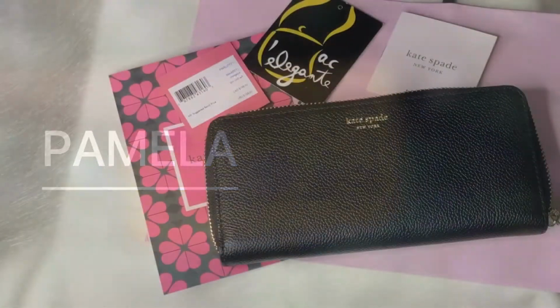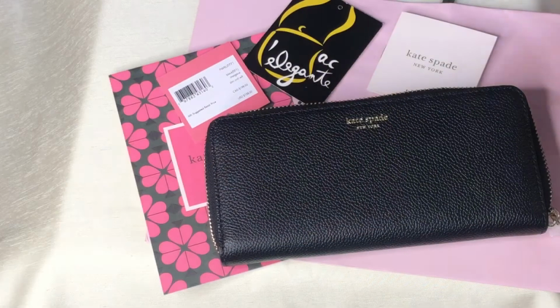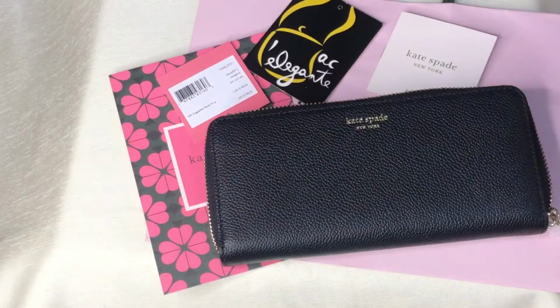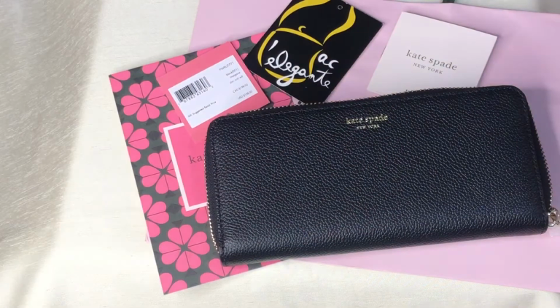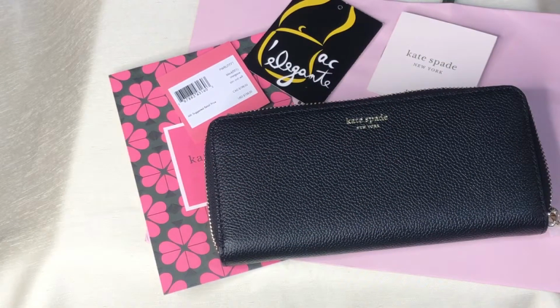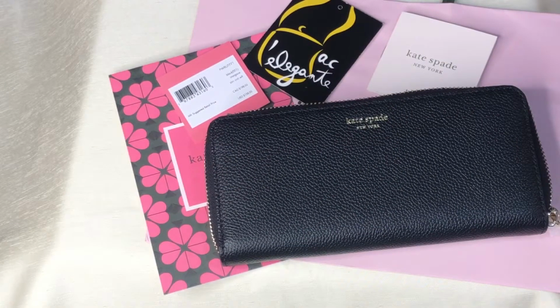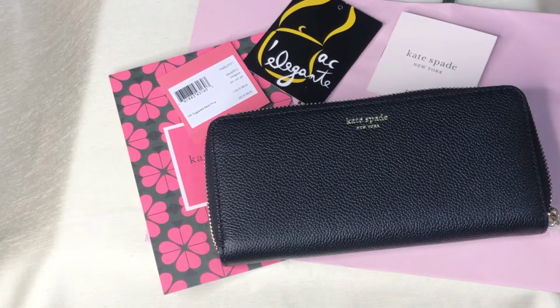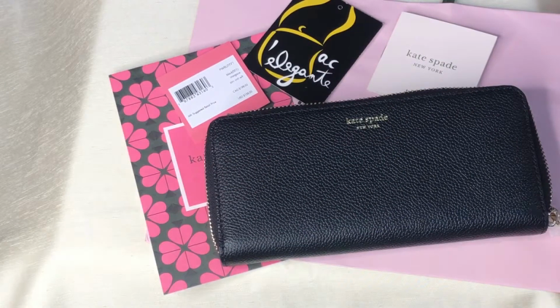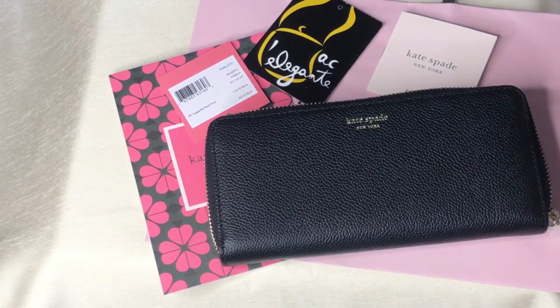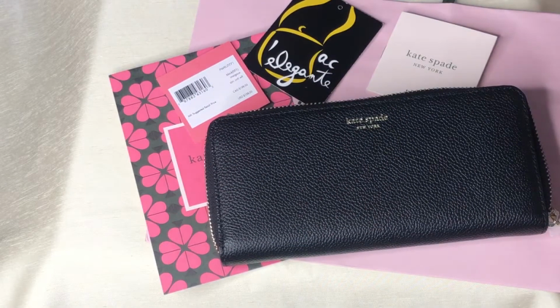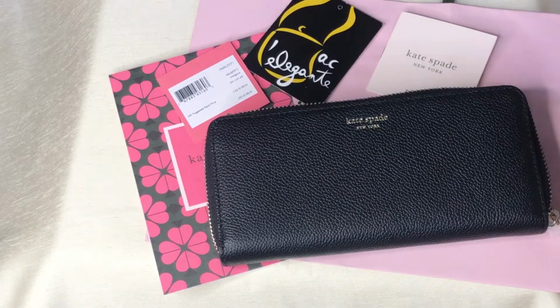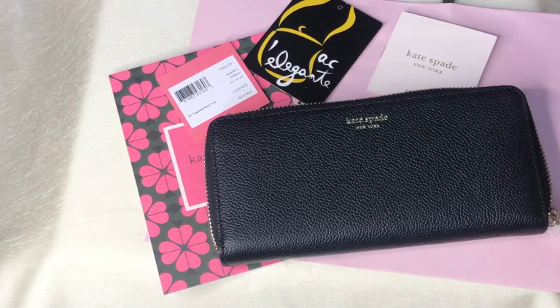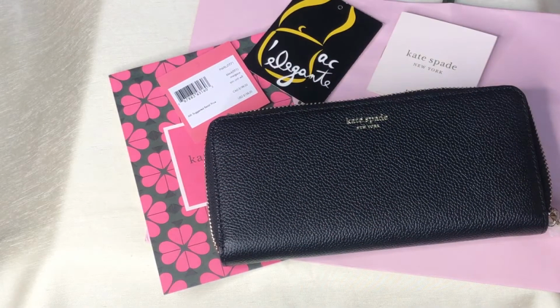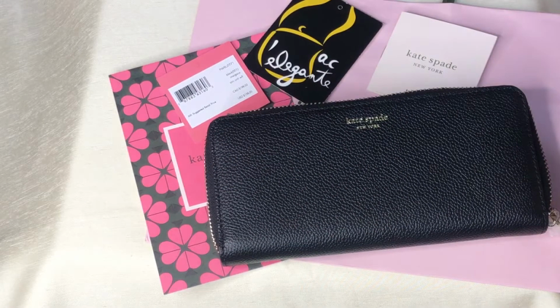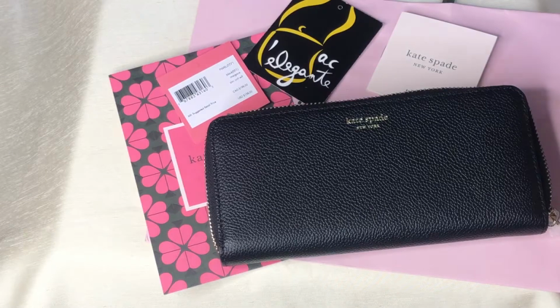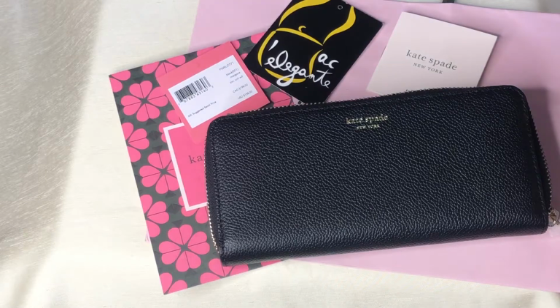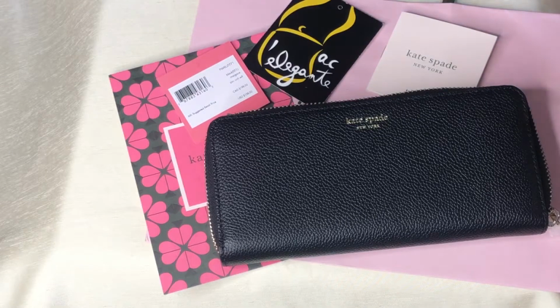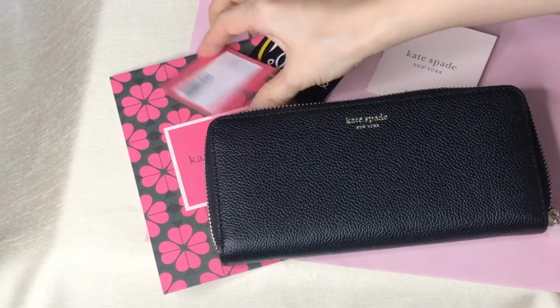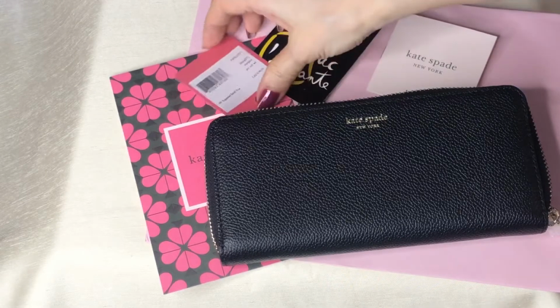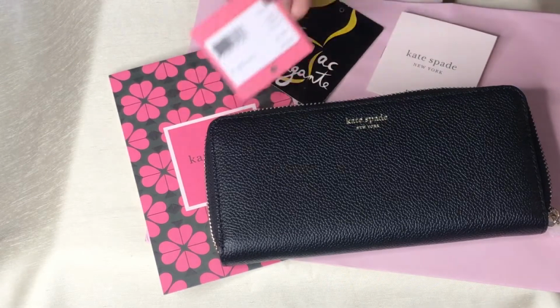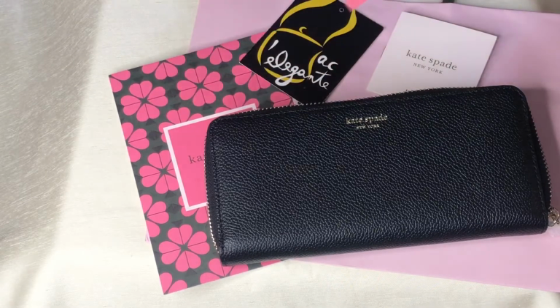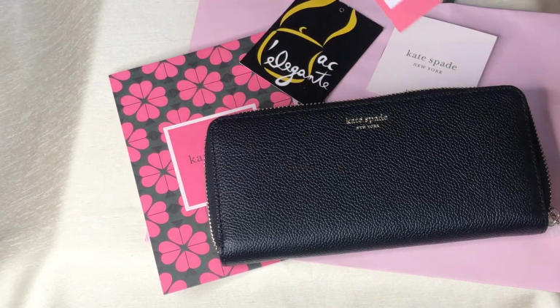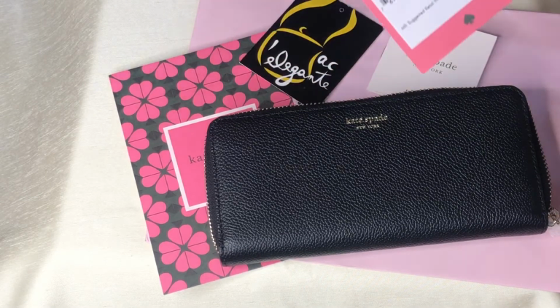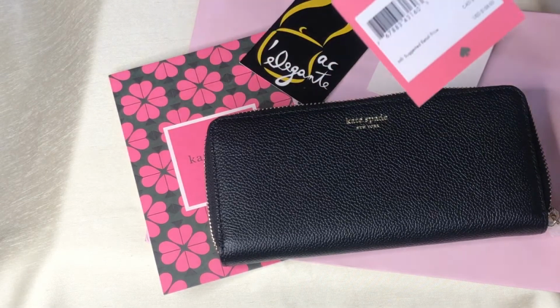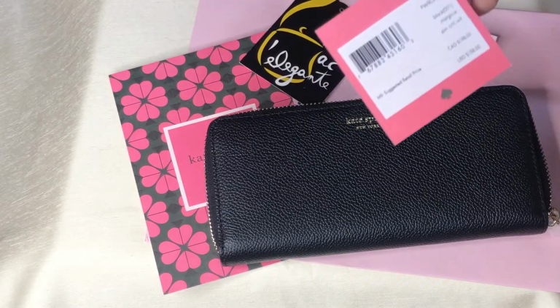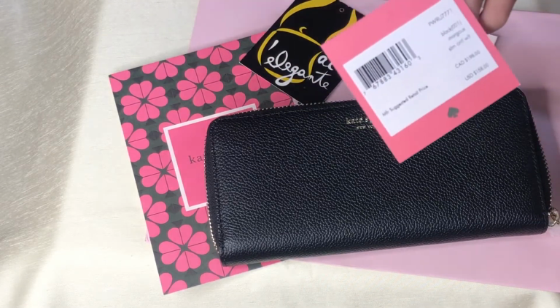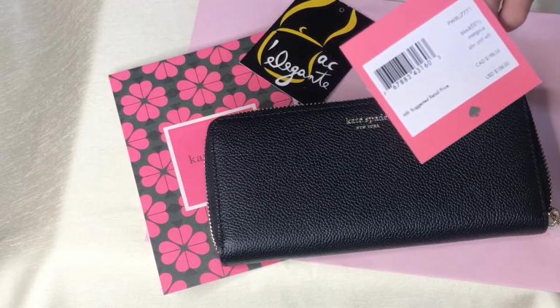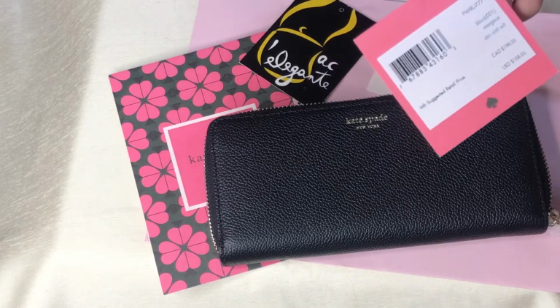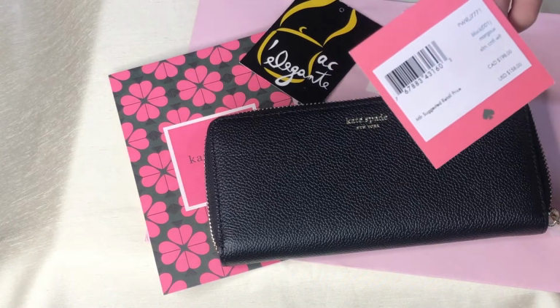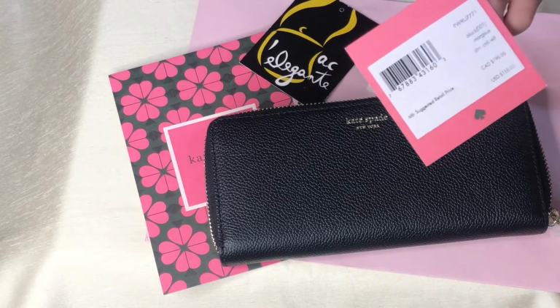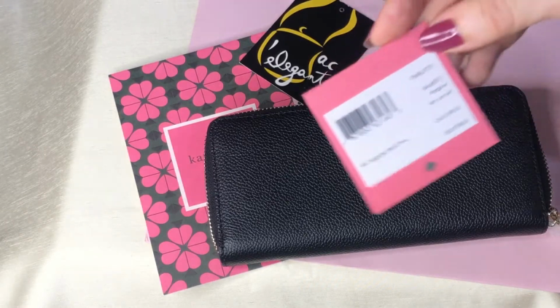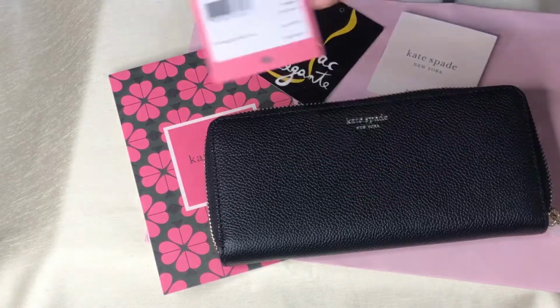Good day everyone! This is Pamela. I'm here to show you this retail wallet from Kate Spade. It's color black. It's called Margo Slim Continental Wallet.